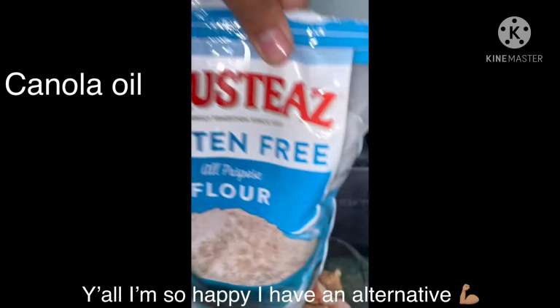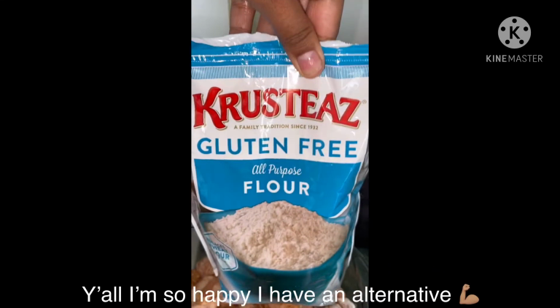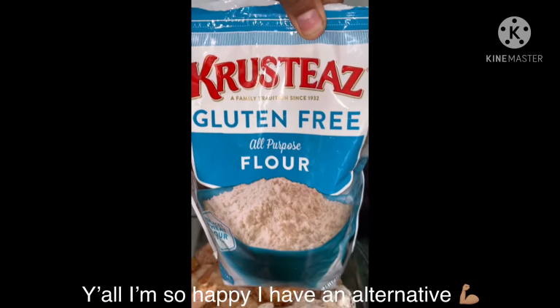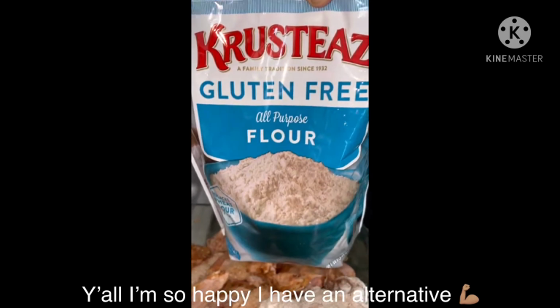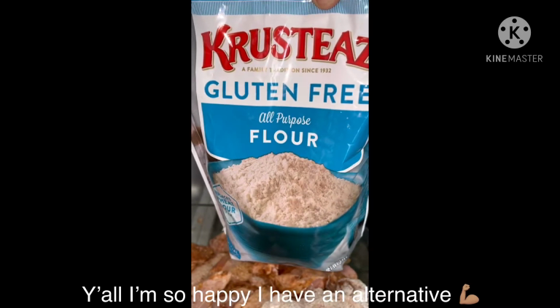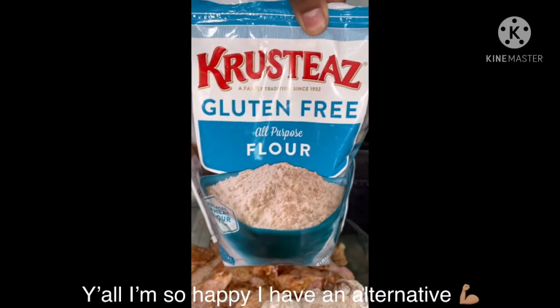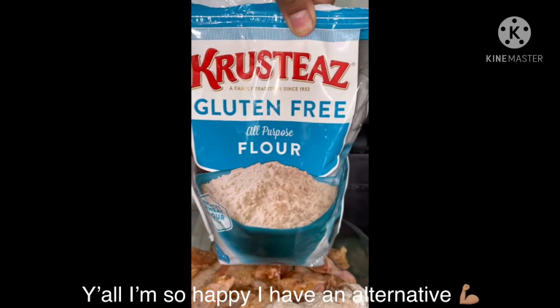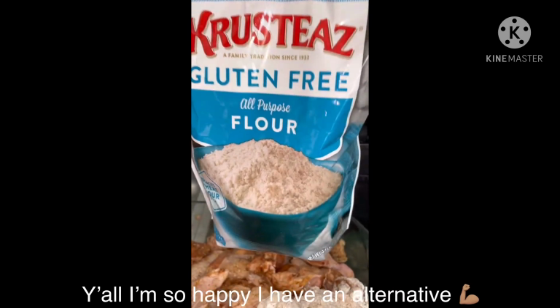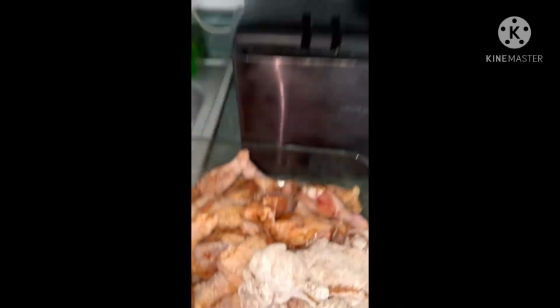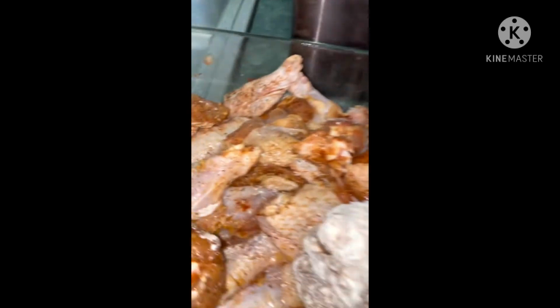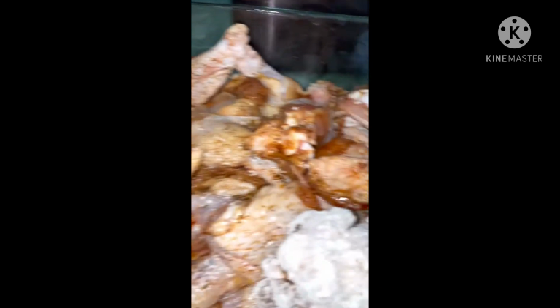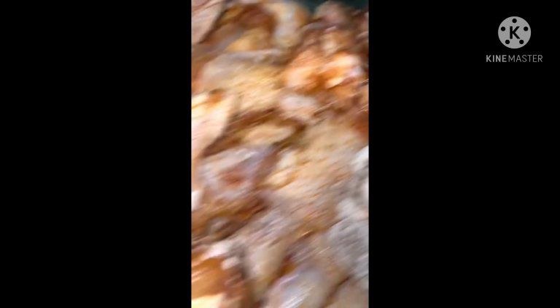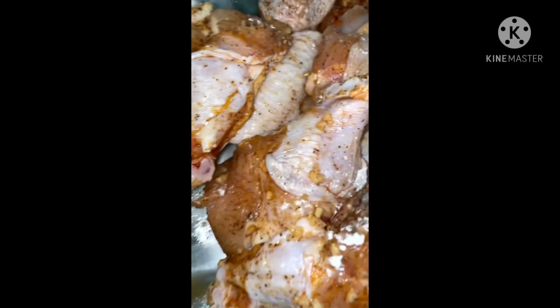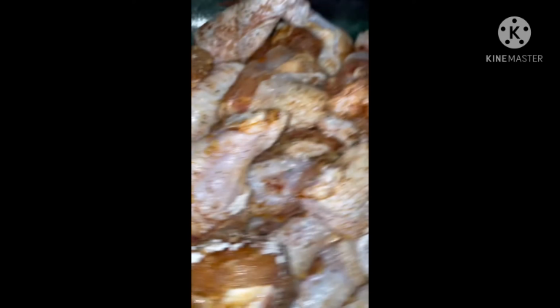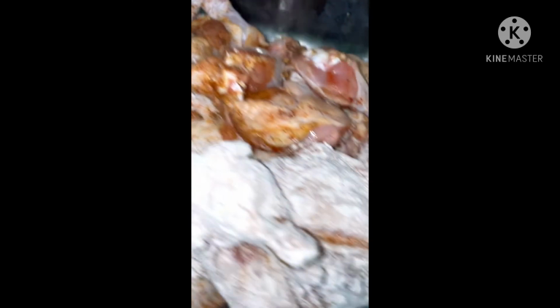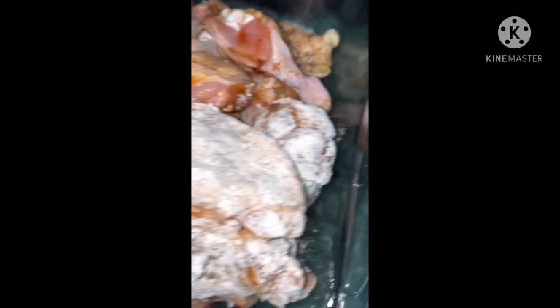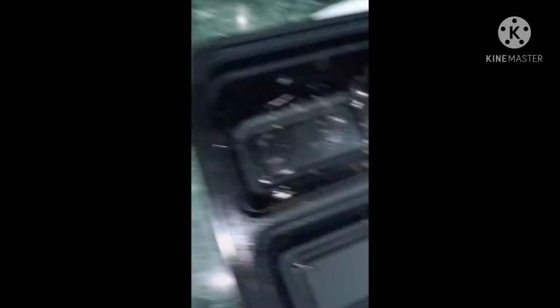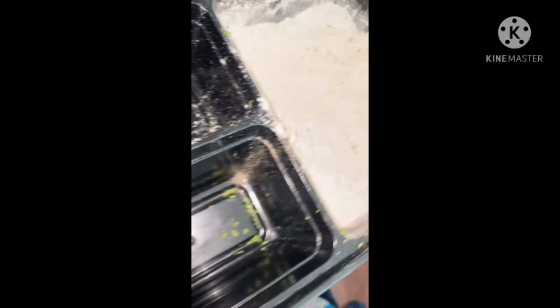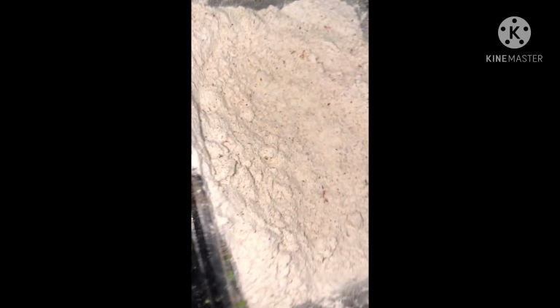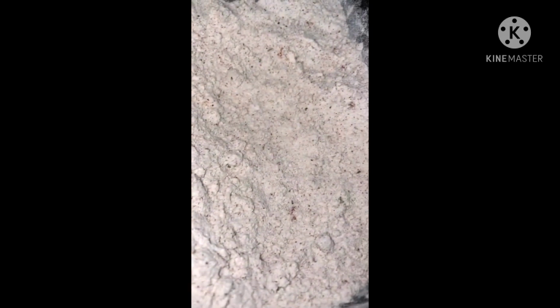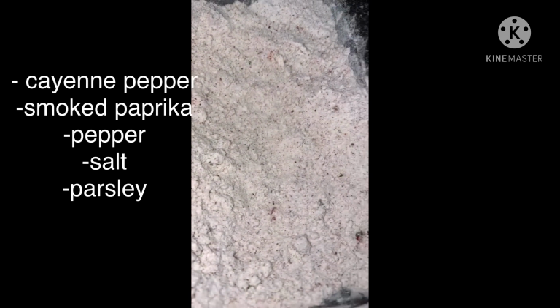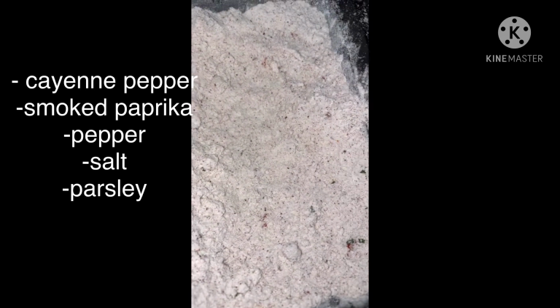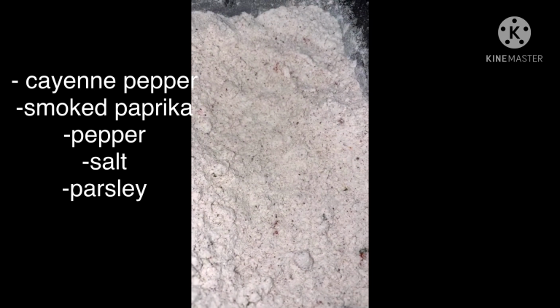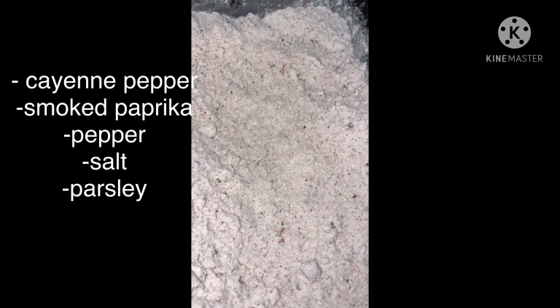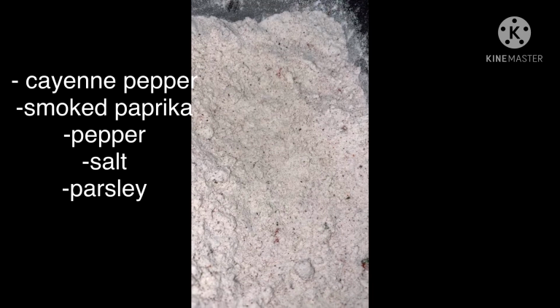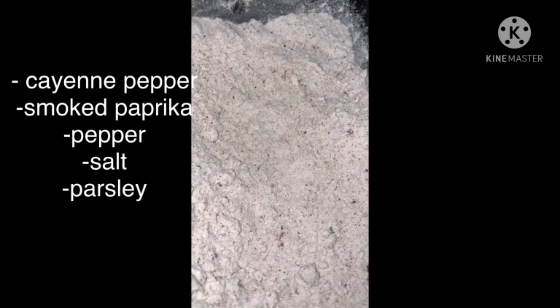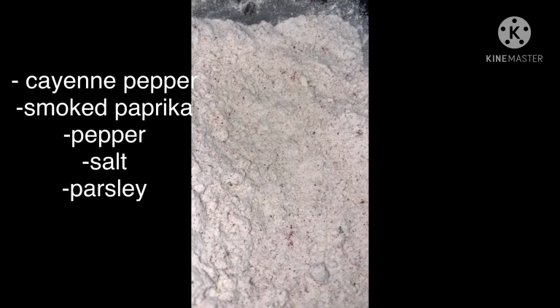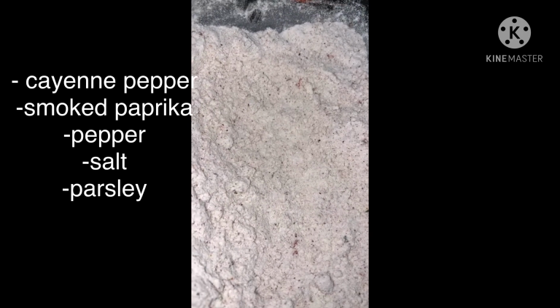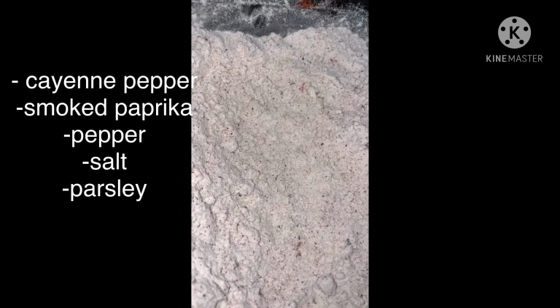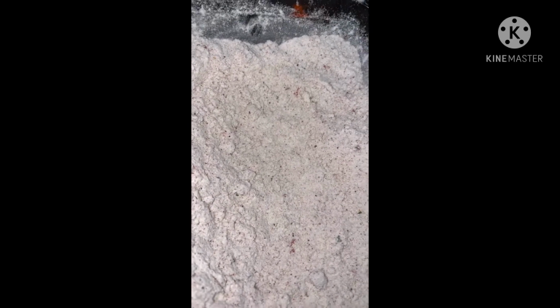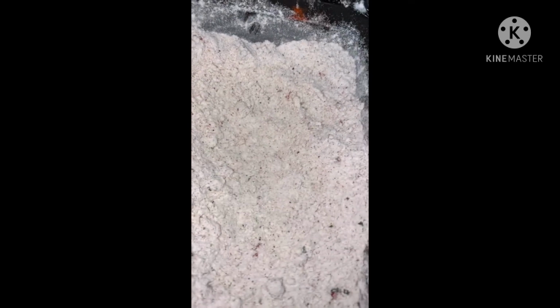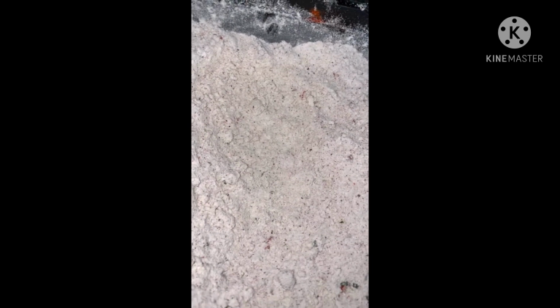Let me do some gluten-free crusties — gluten-free all-purpose flour. Chicken wings, you got your flour, some pepper, cayenne pepper, smoked paprika, and parsley.